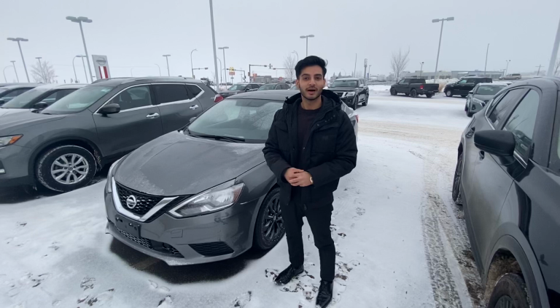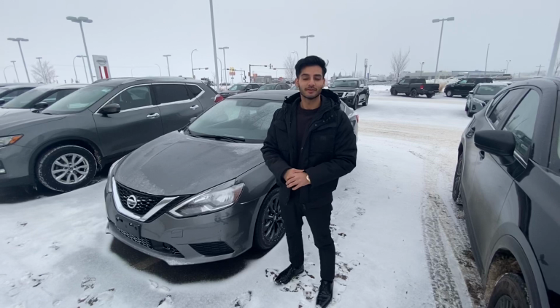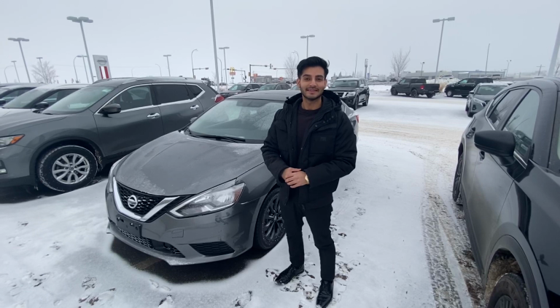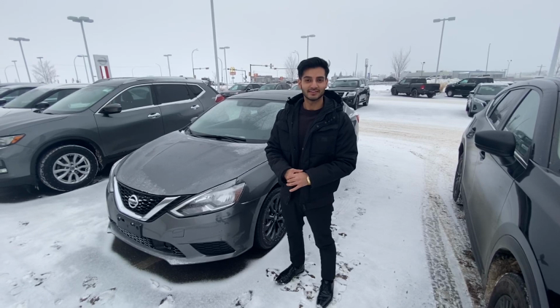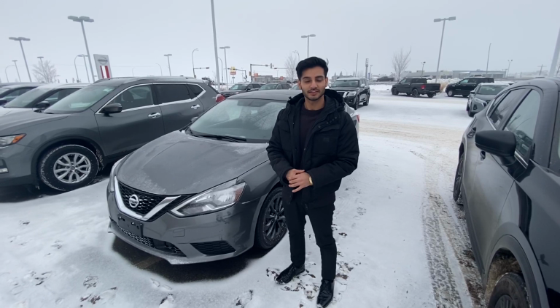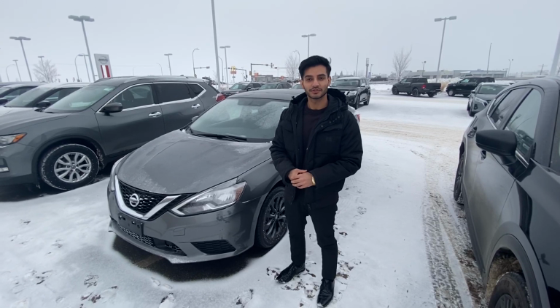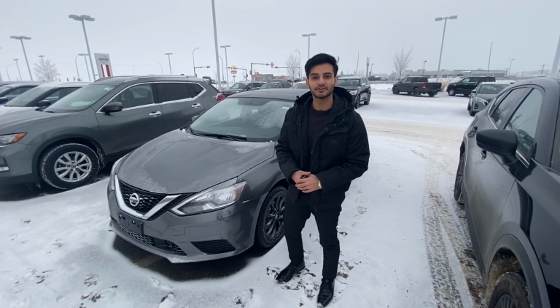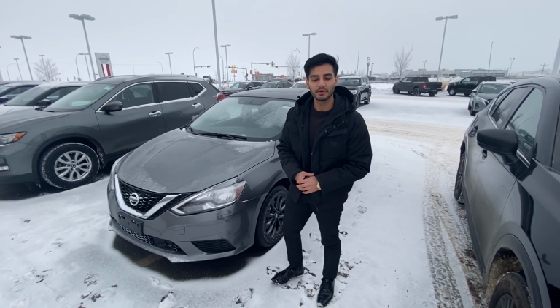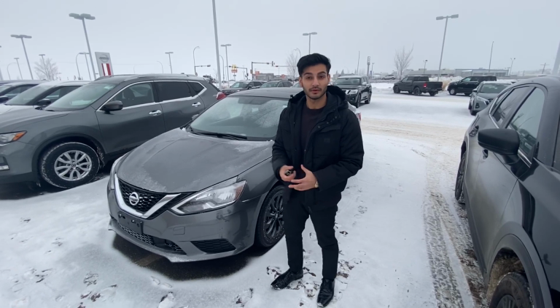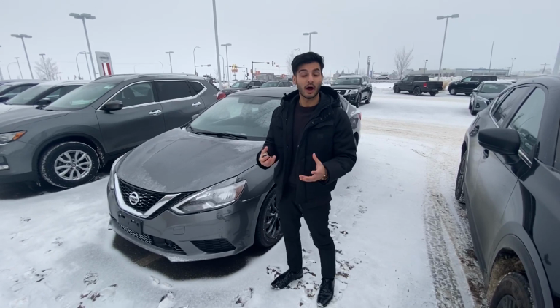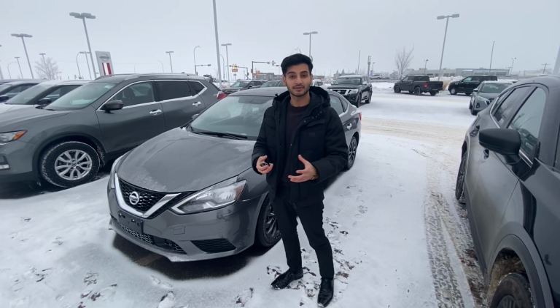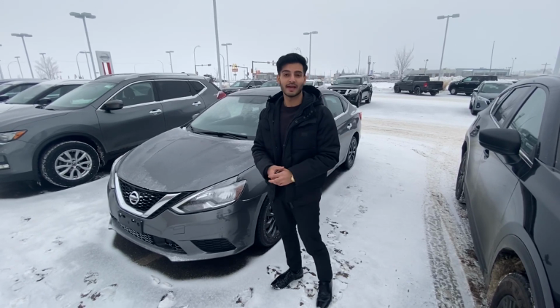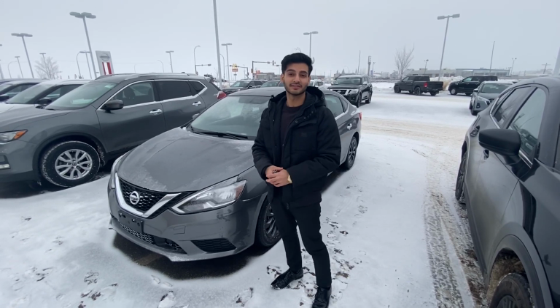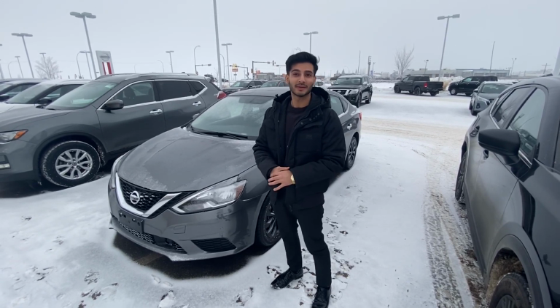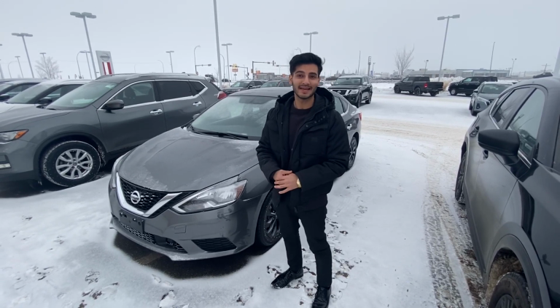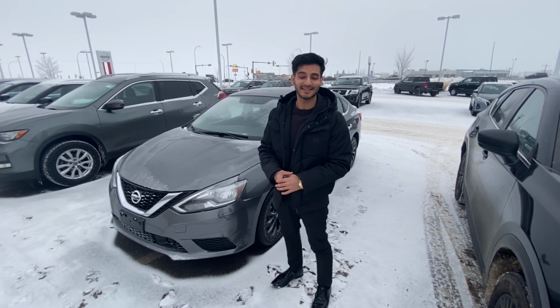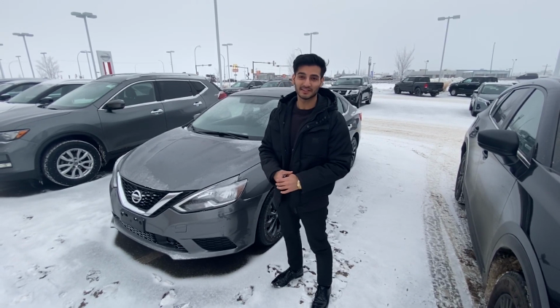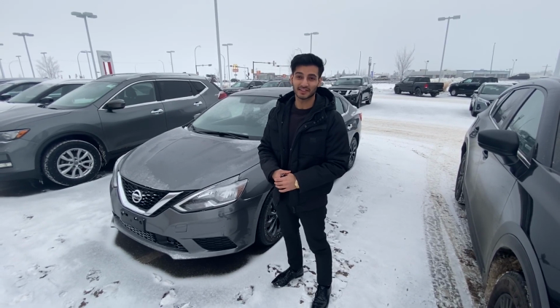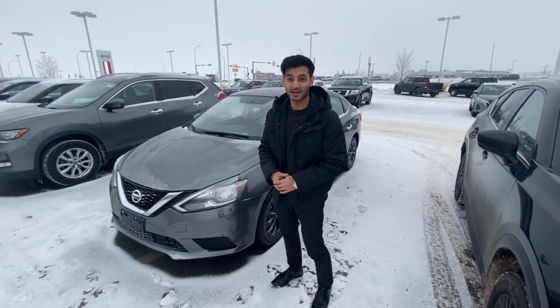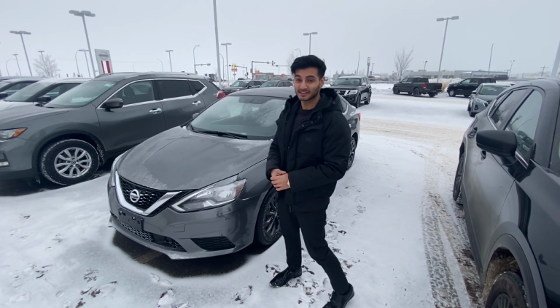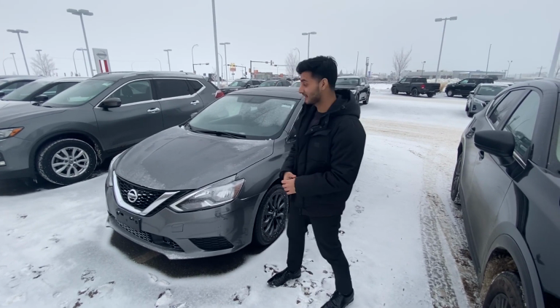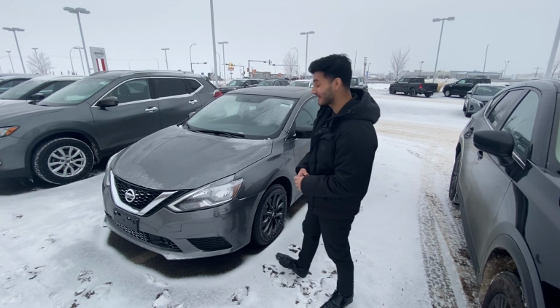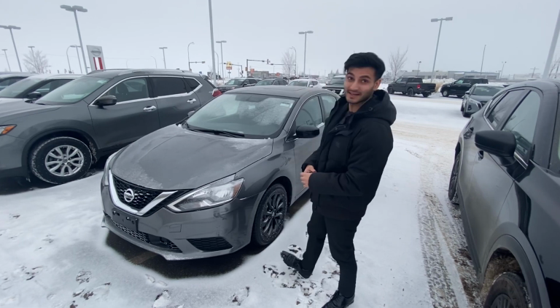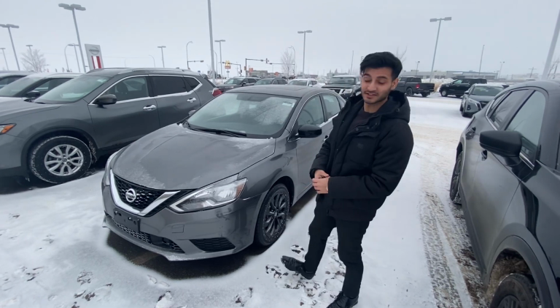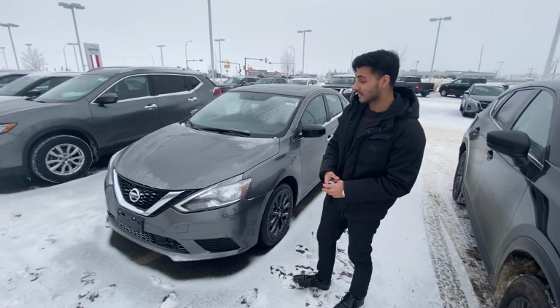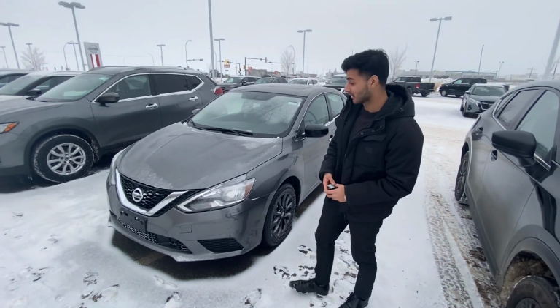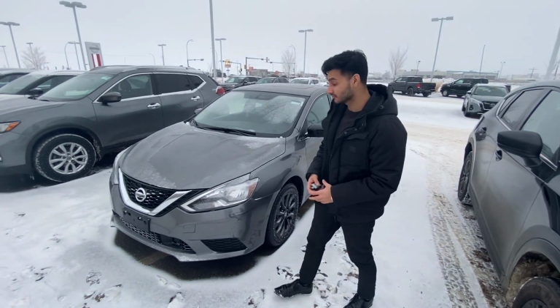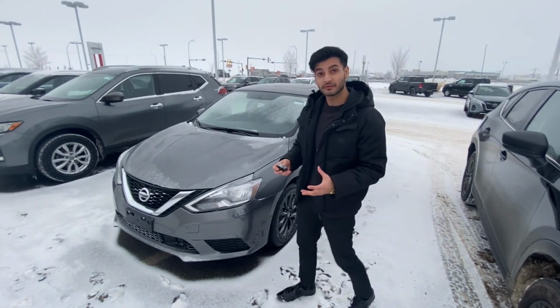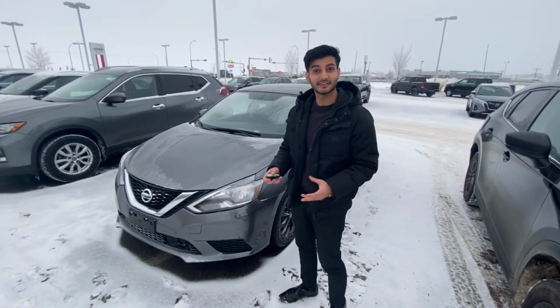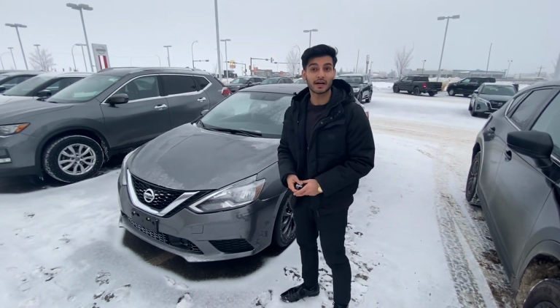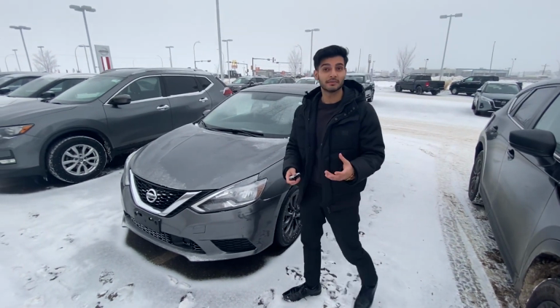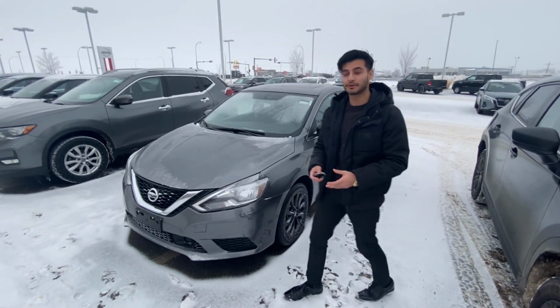Saman from LA Nissan, just want to show you this beautiful option that we have — it's a 2018 Nissan Sentra SV Midnight Edition. The car is beautiful inside and out, let me show you.